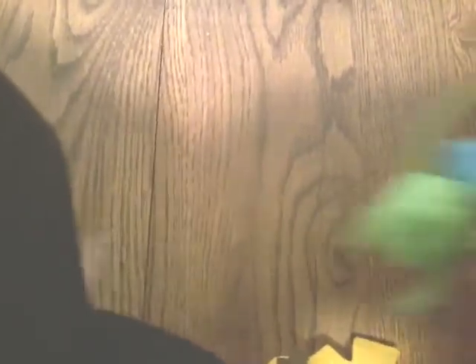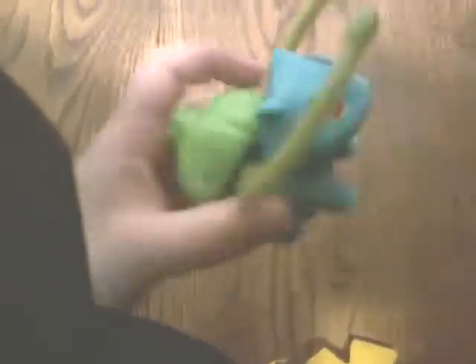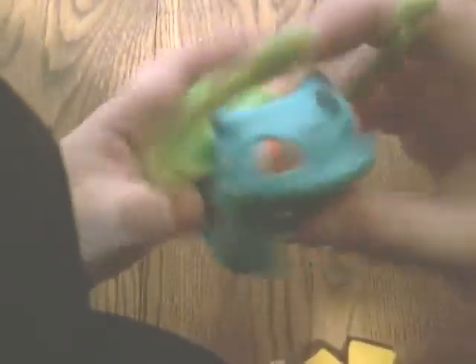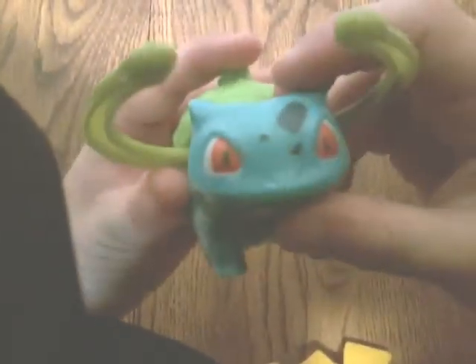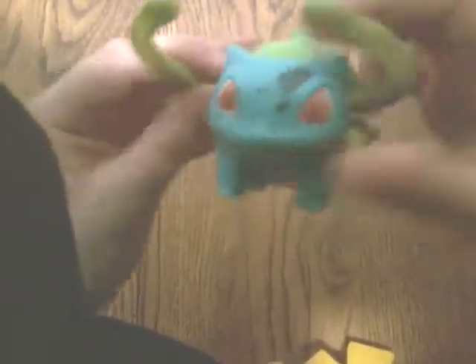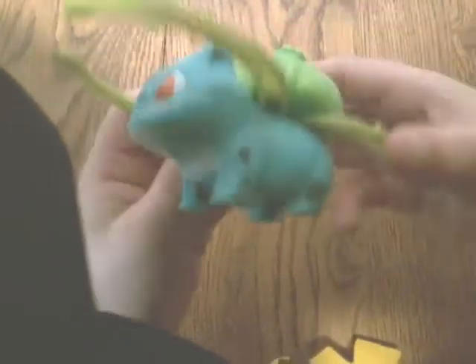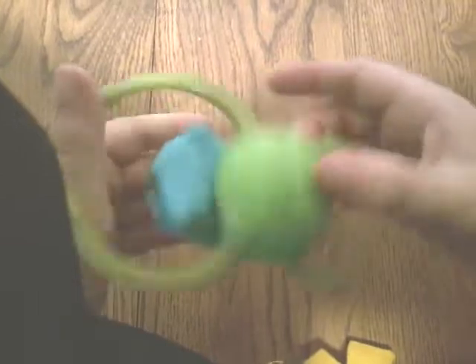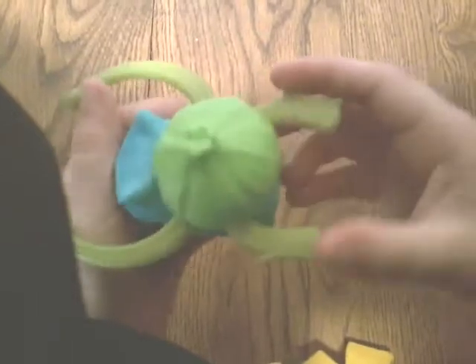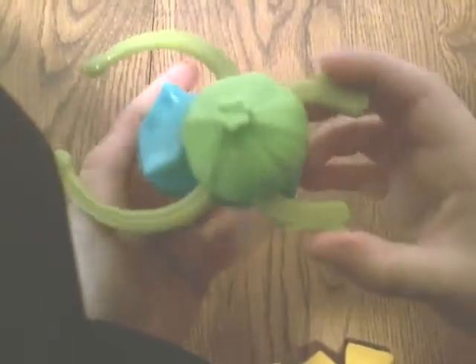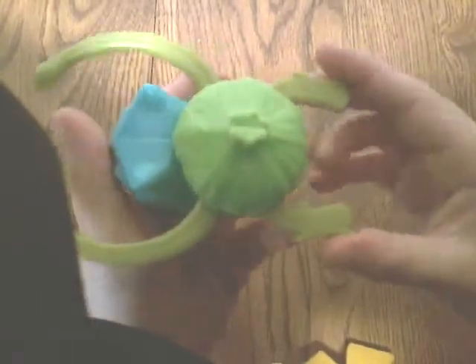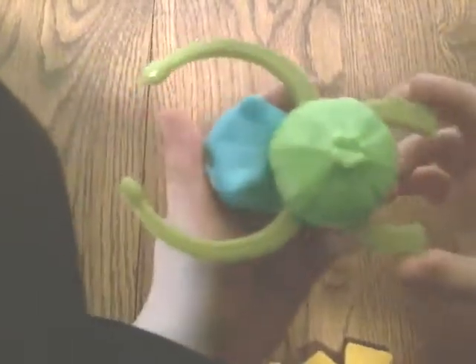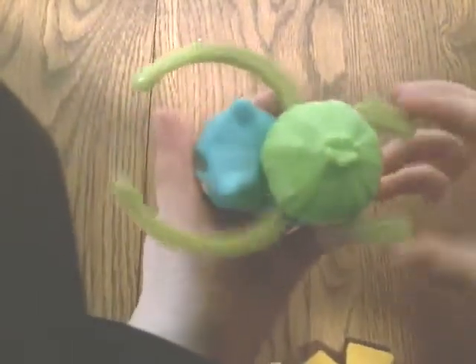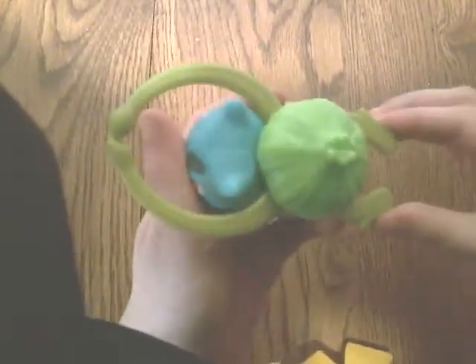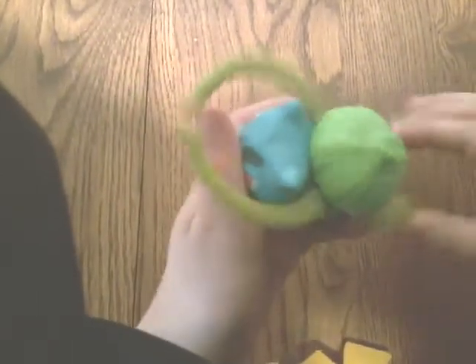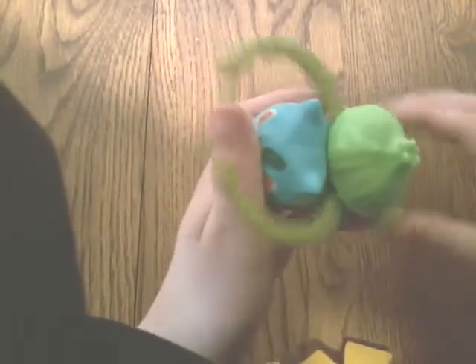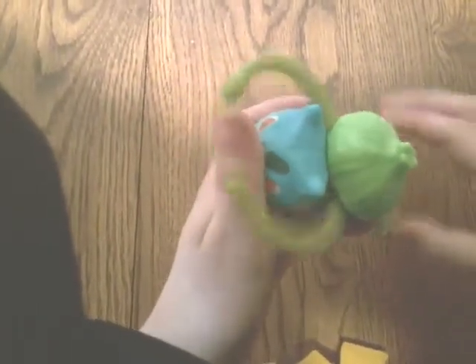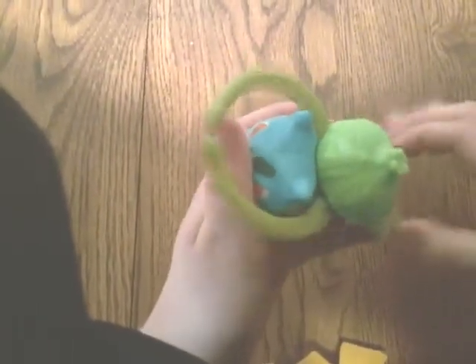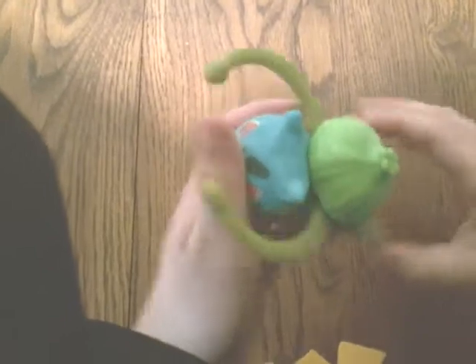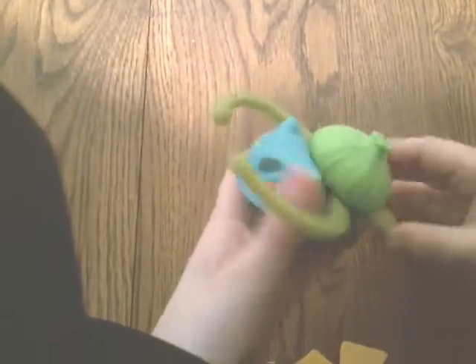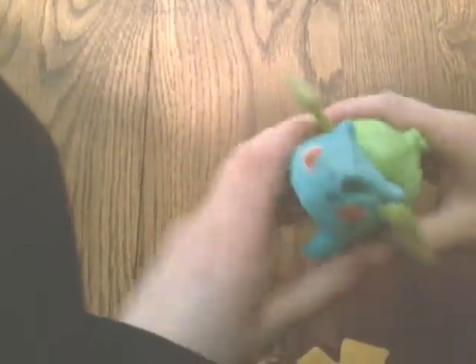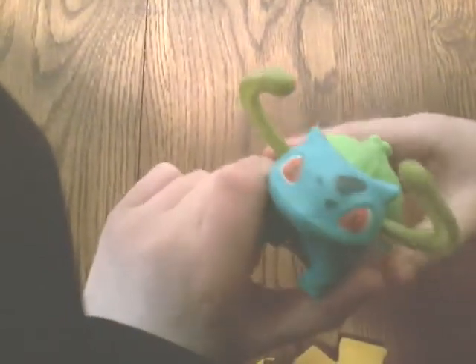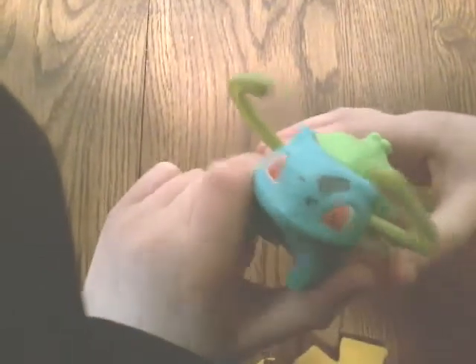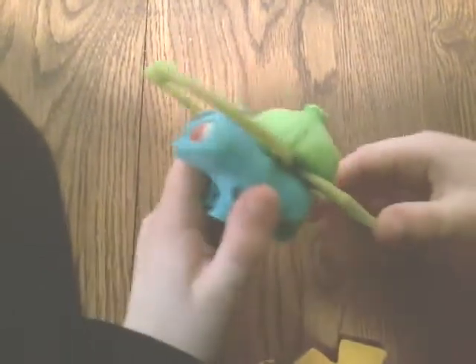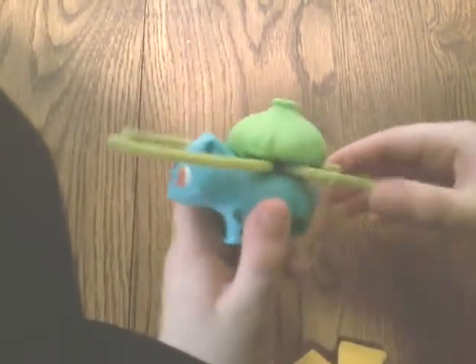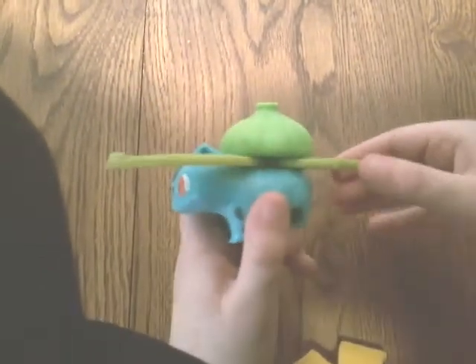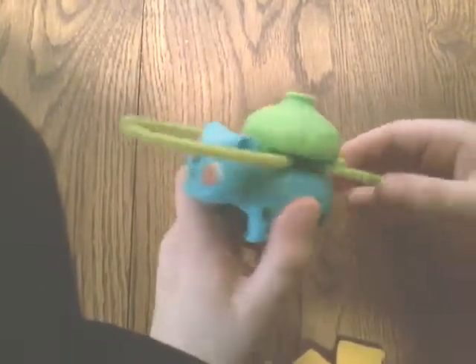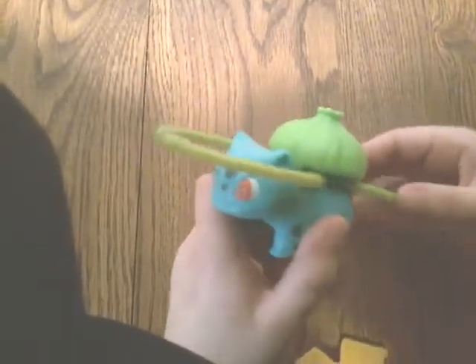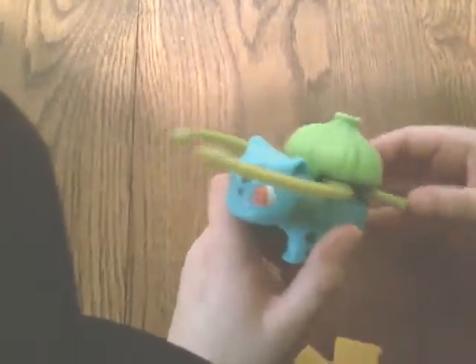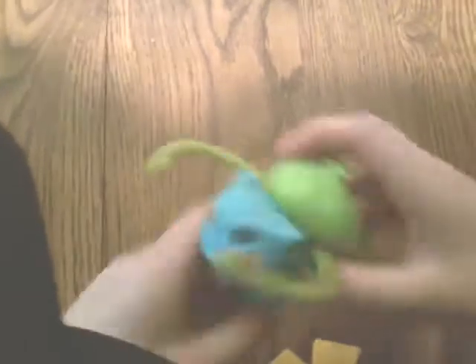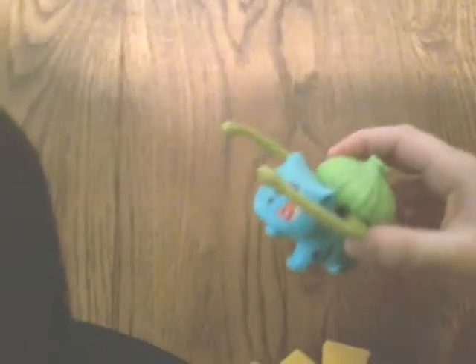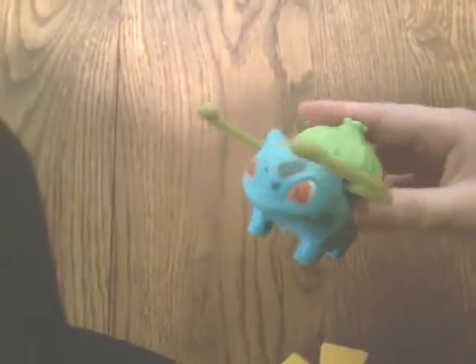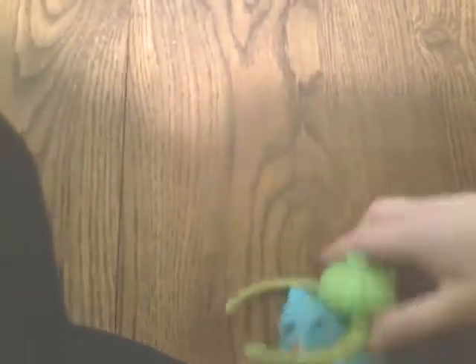The next one up is Bulbasaur. It's a simple gimmicky push button — it's spring-loaded in there, spring-loaded pinchers. You can push it — there you go, it's Bulbasaur.